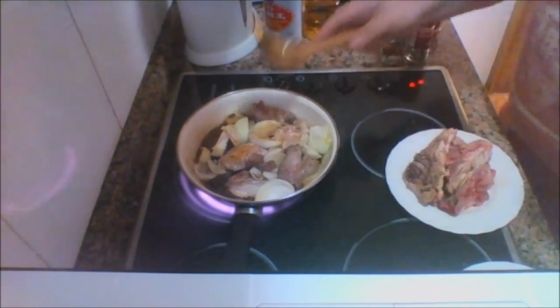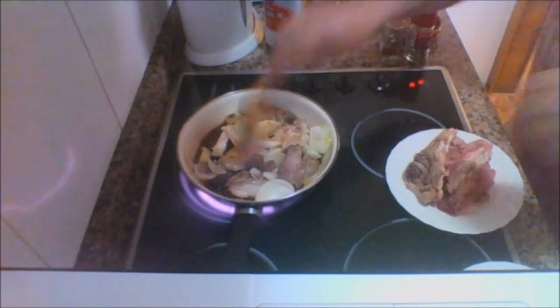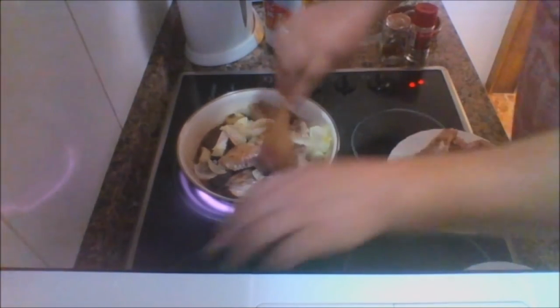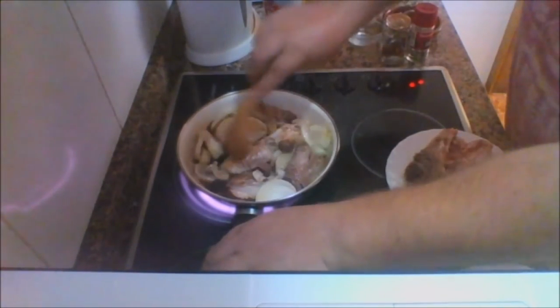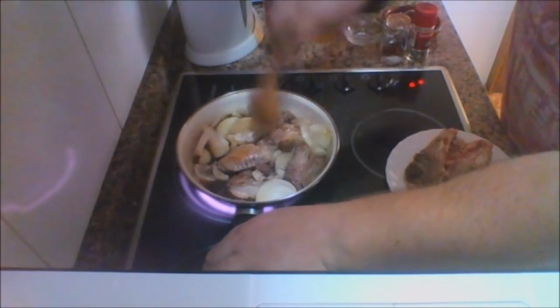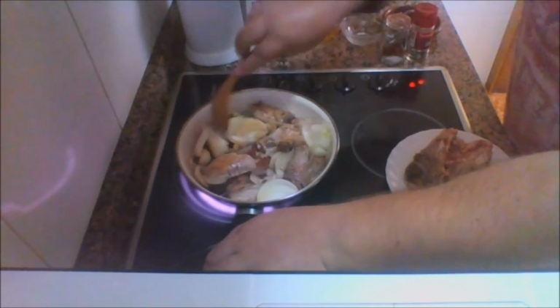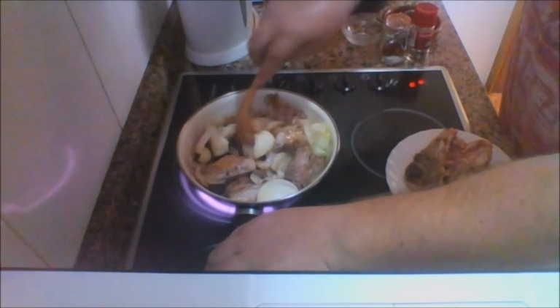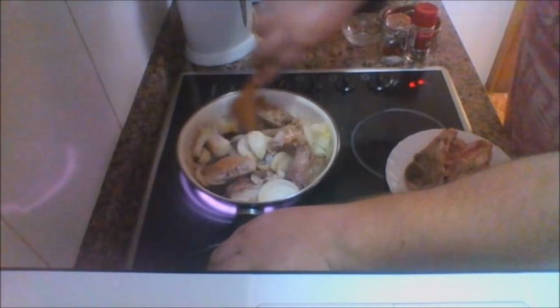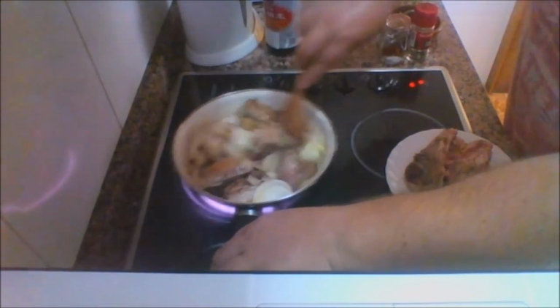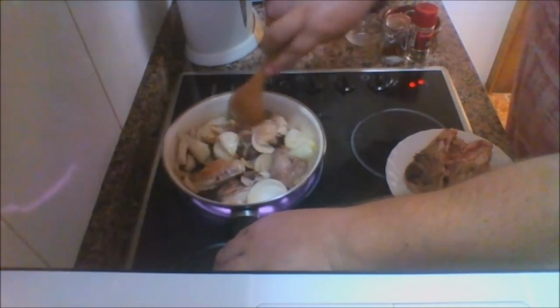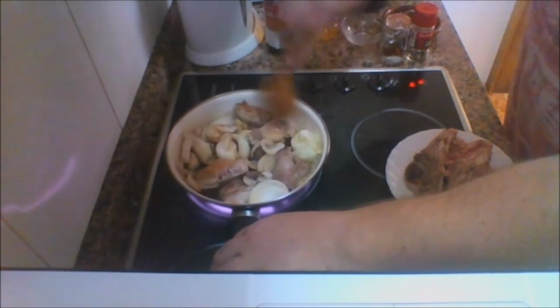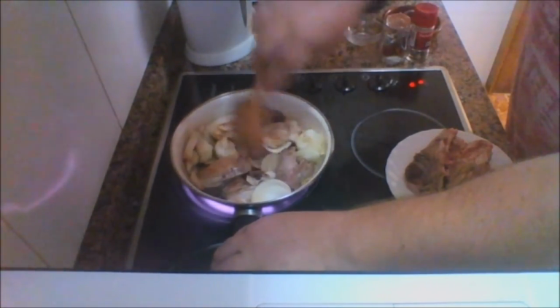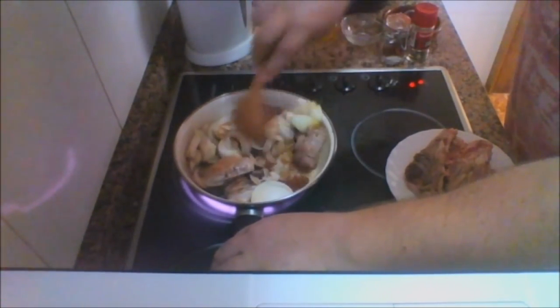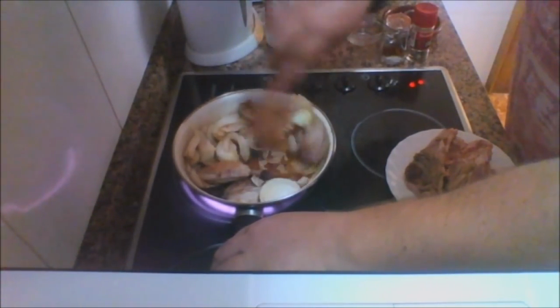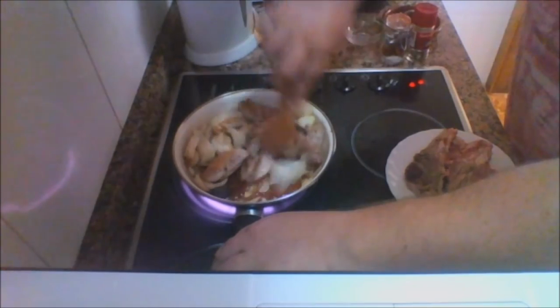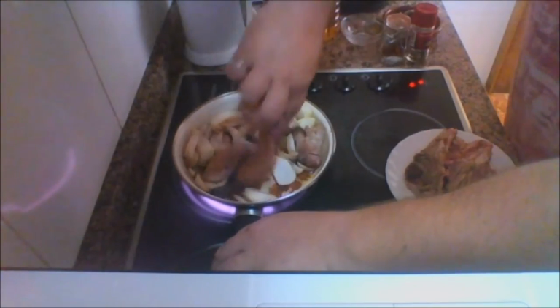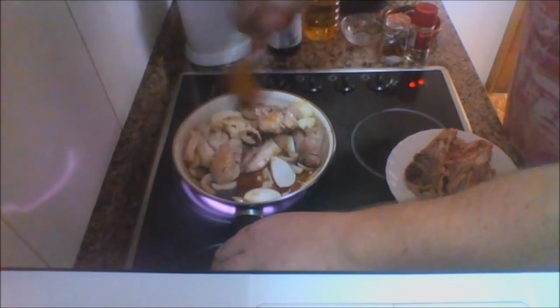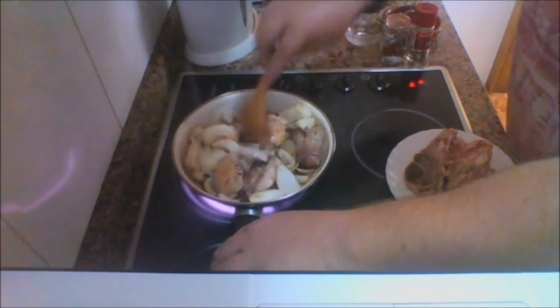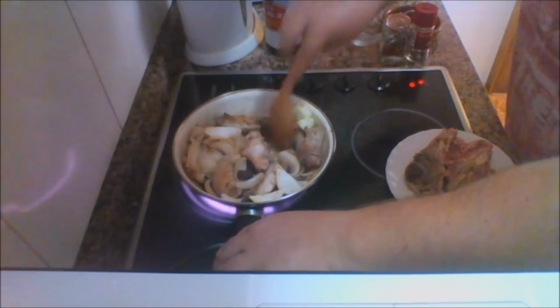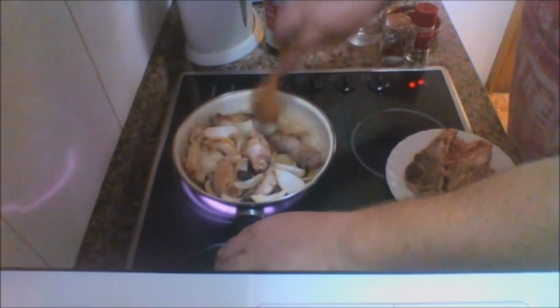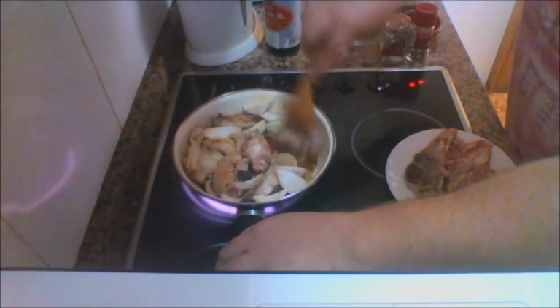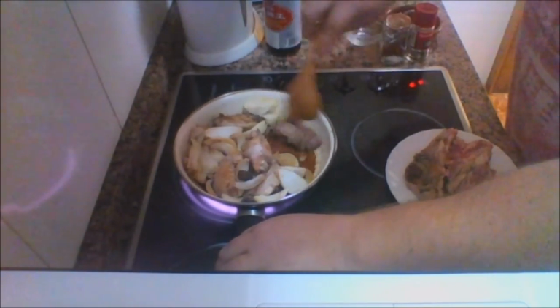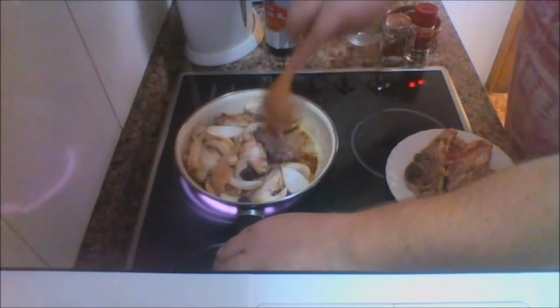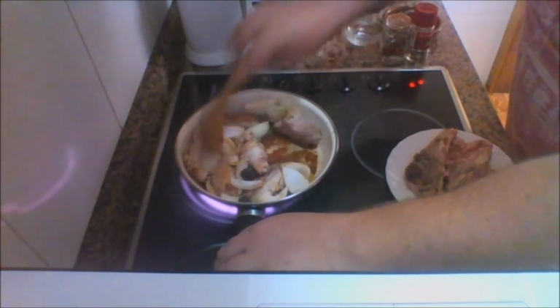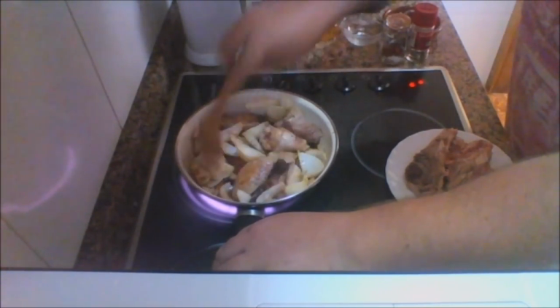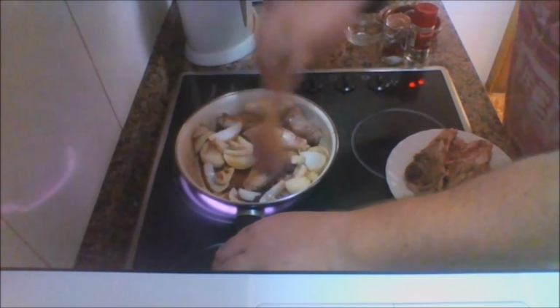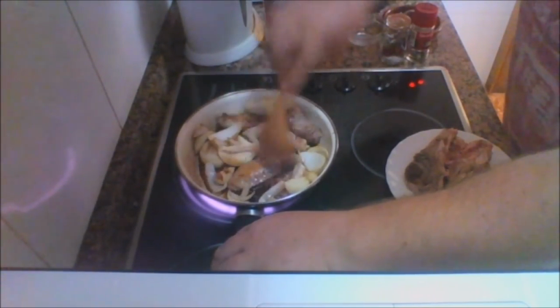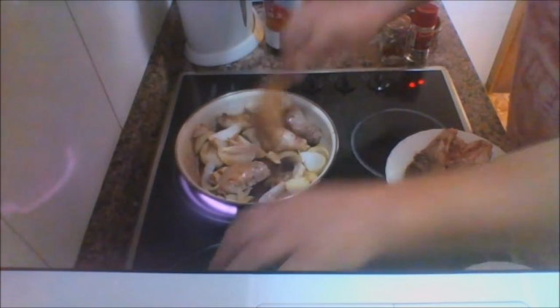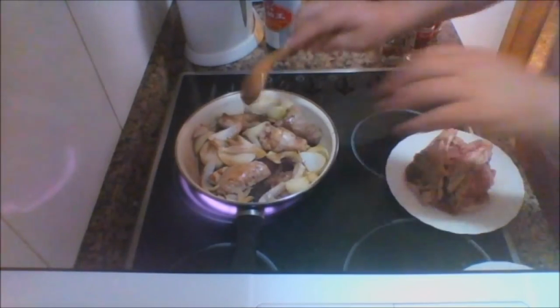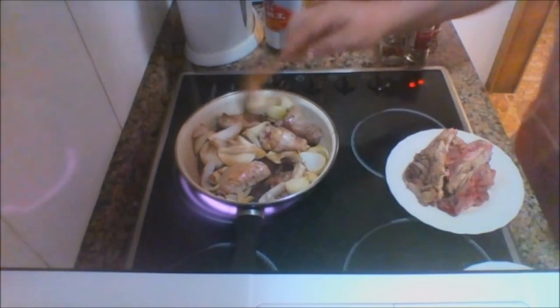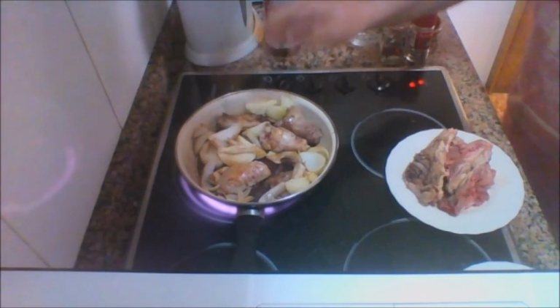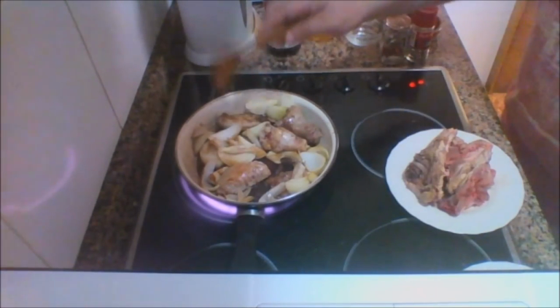Stir it all together and make sure it's all well mixed up. Then we'll just leave it to simmer.